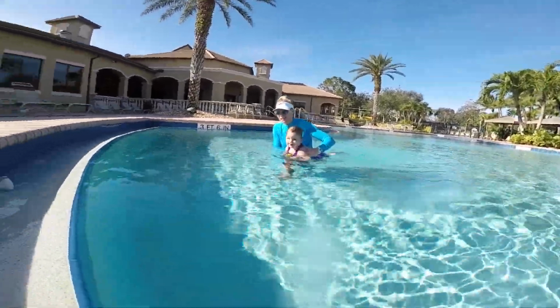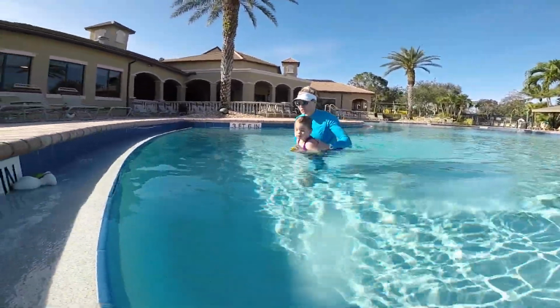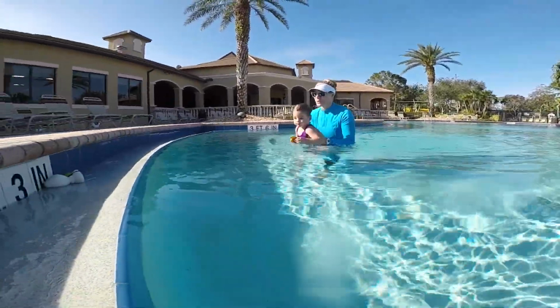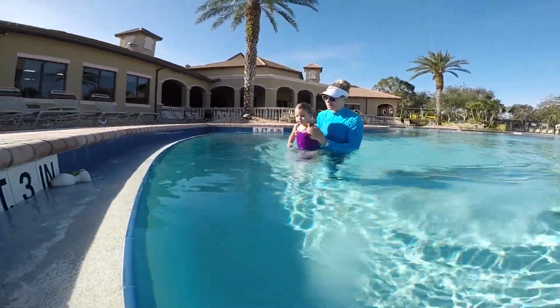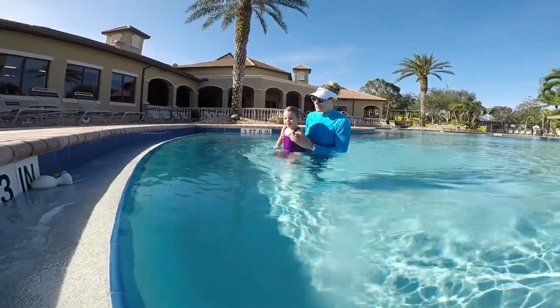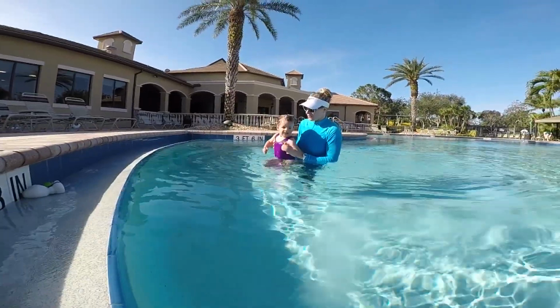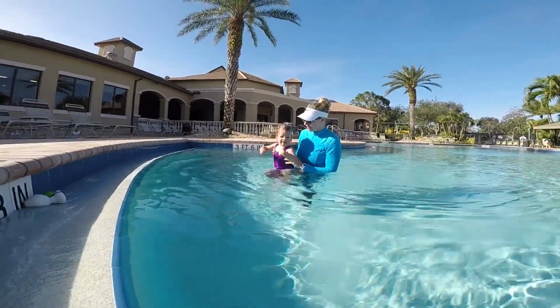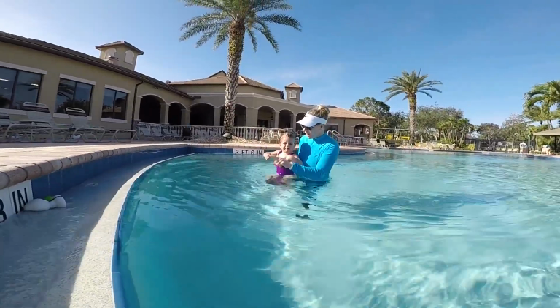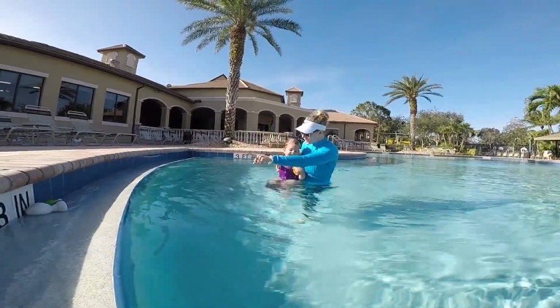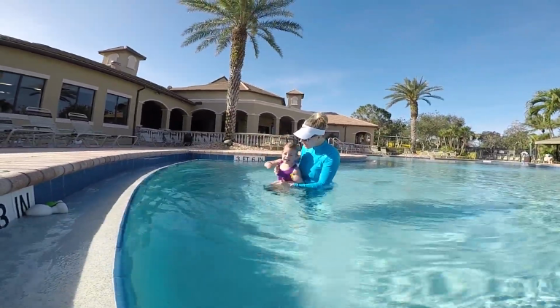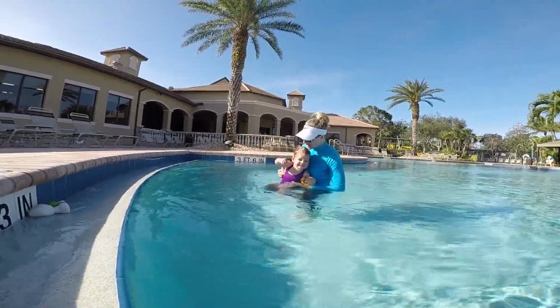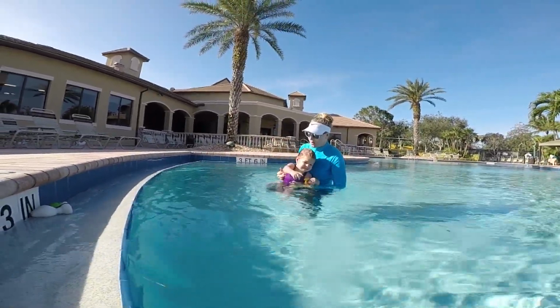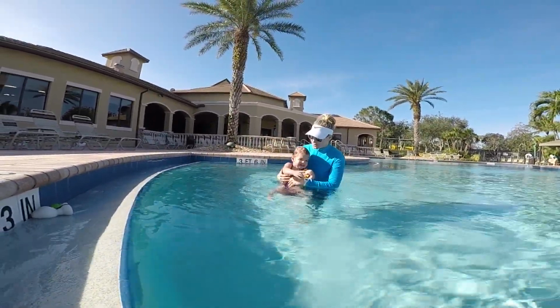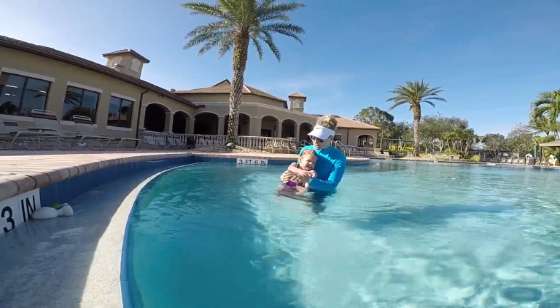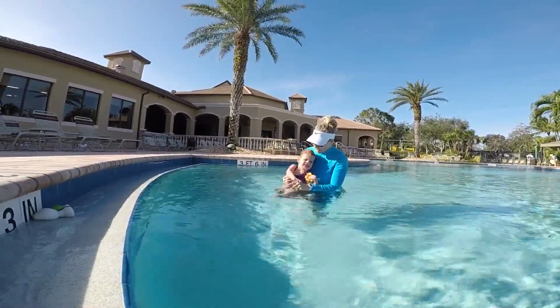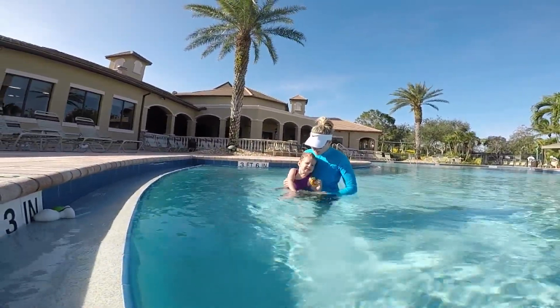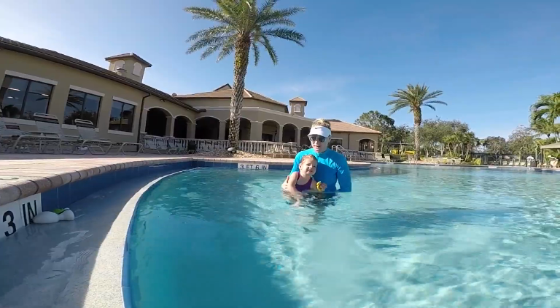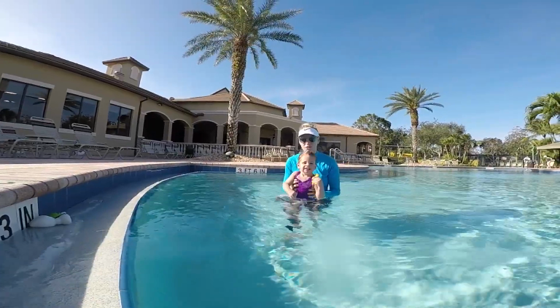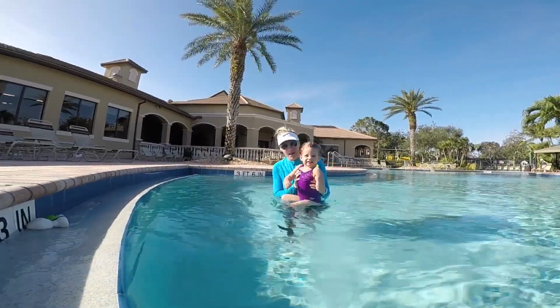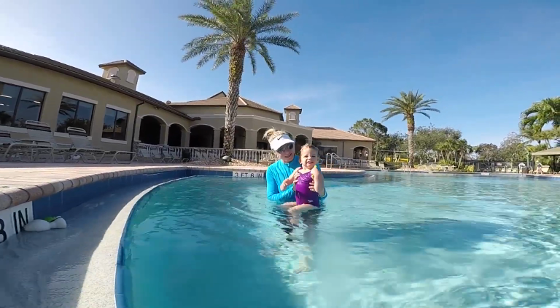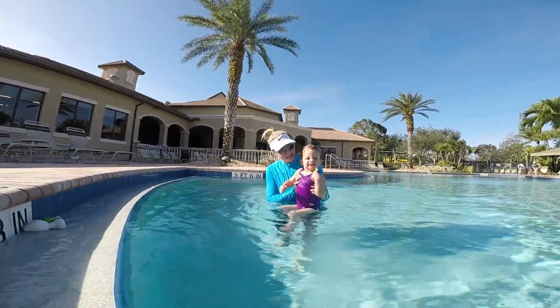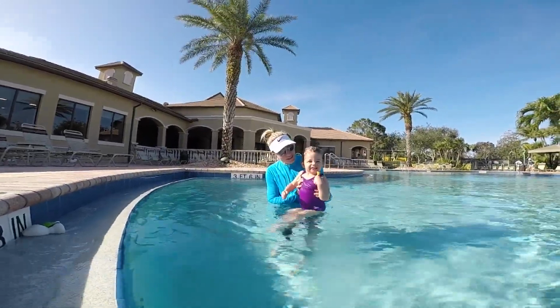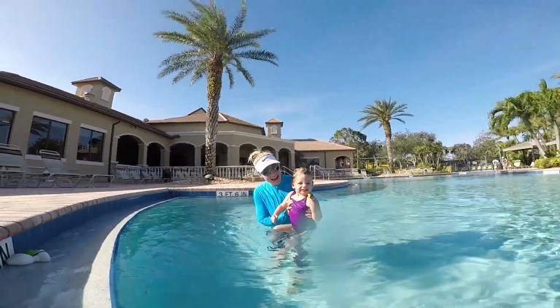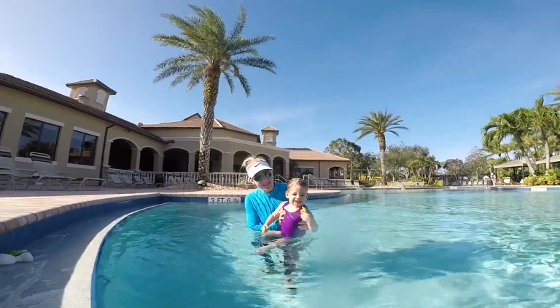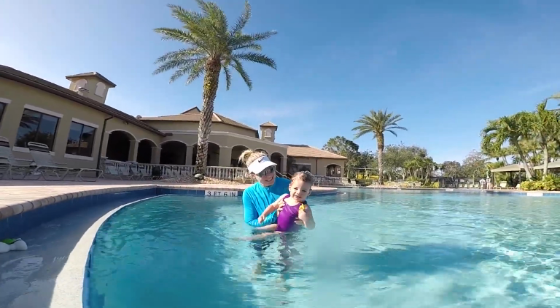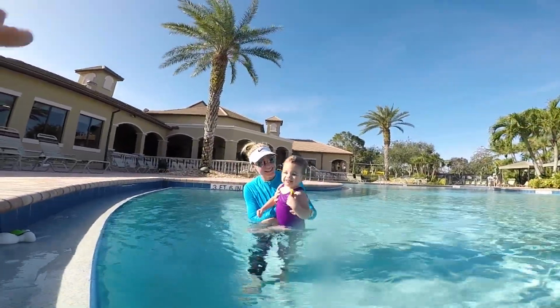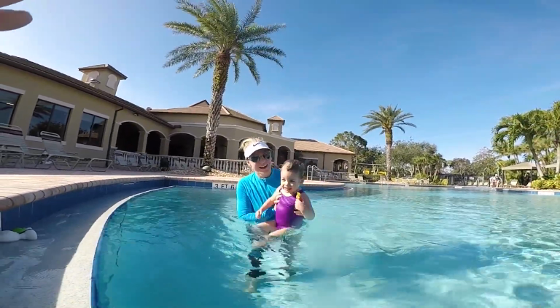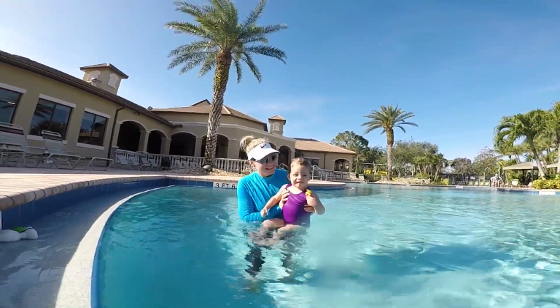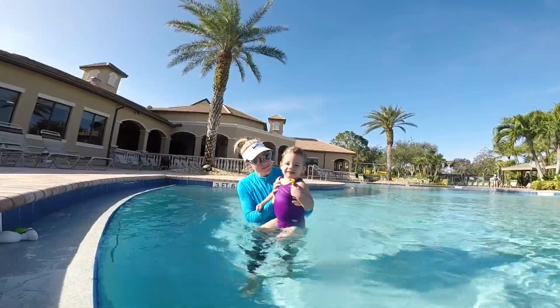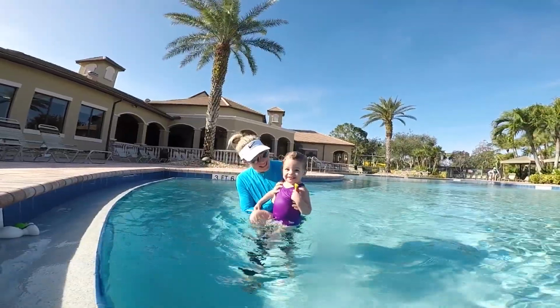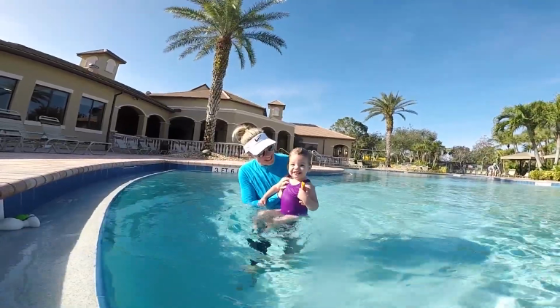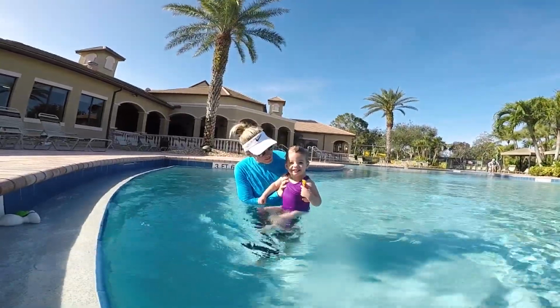Can you throw it to the wall? Big throw. No! You can't throw it? No! Can you throw it to Mommy? Mm. Here, throw it to Mommy. Throw it to me. Can you throw it to me? Yeah. Get her, Britton. Can you throw it?